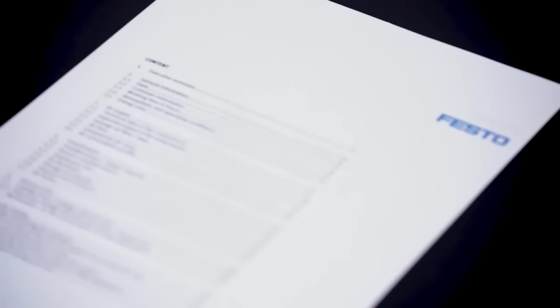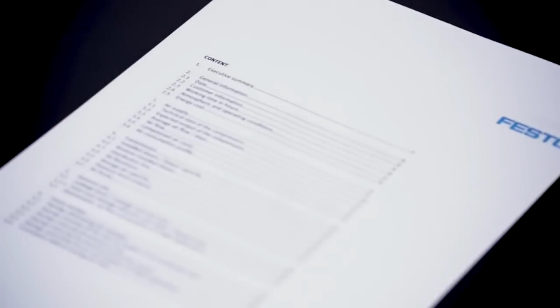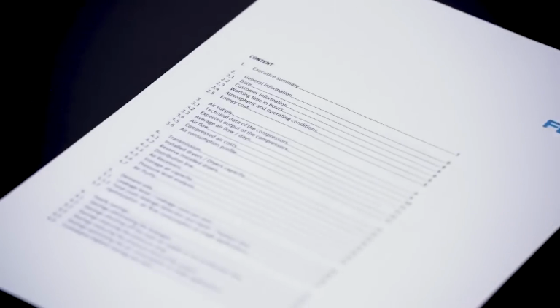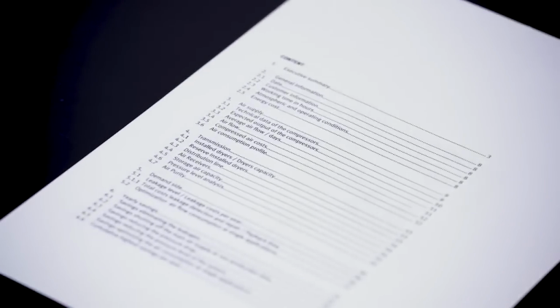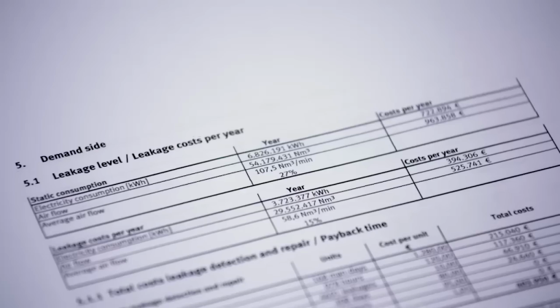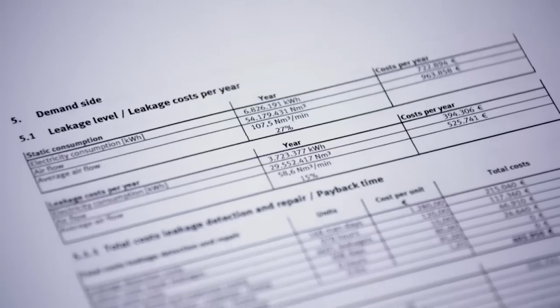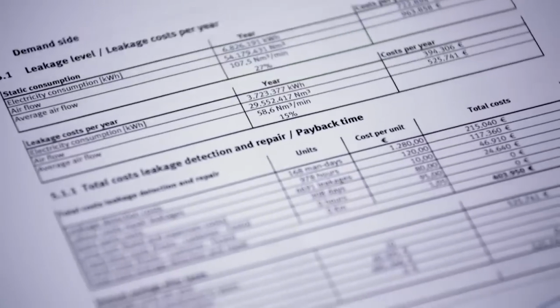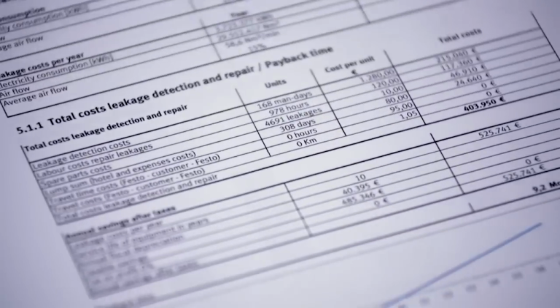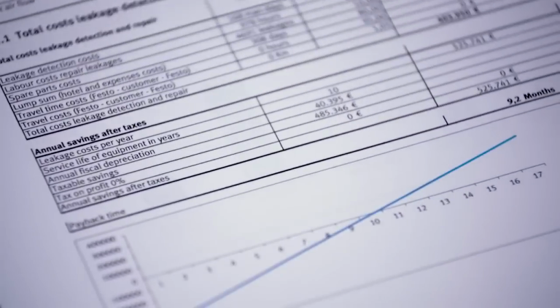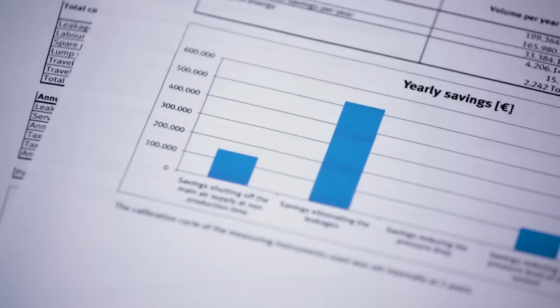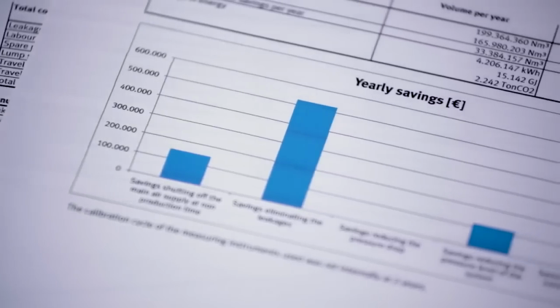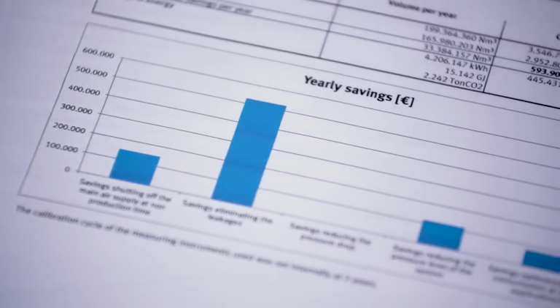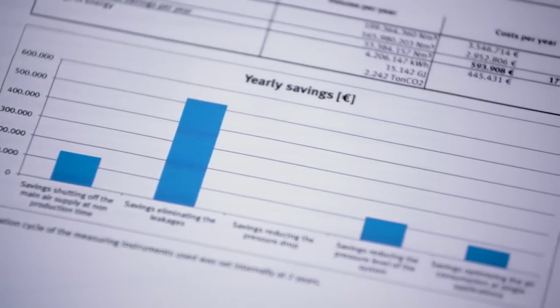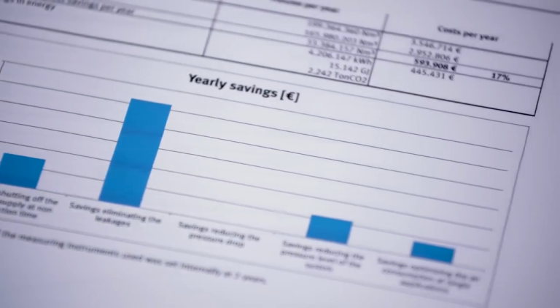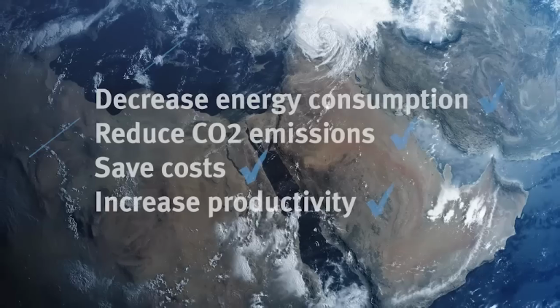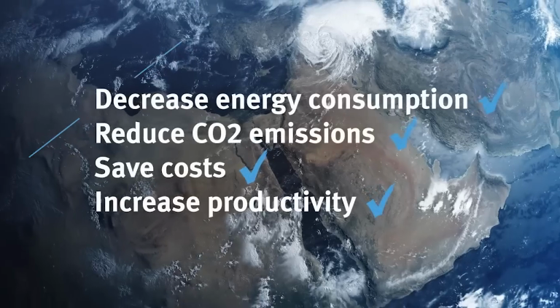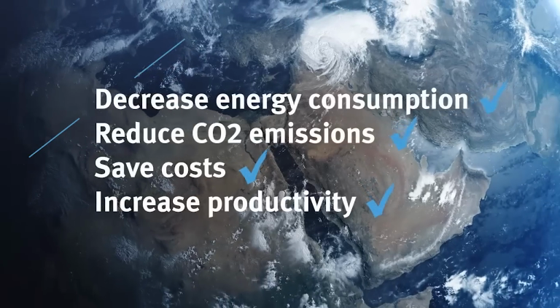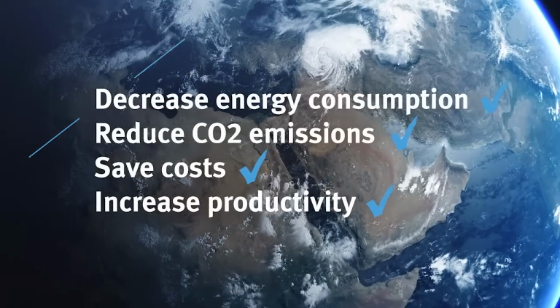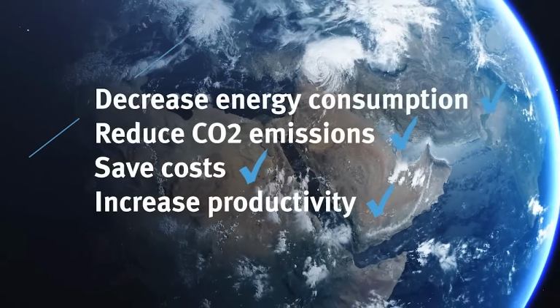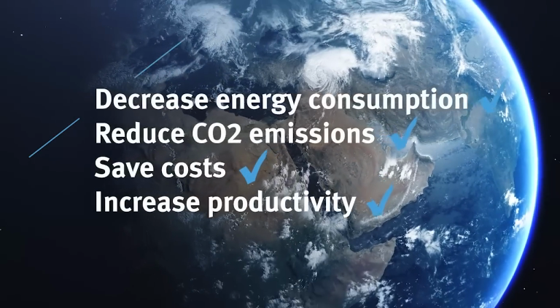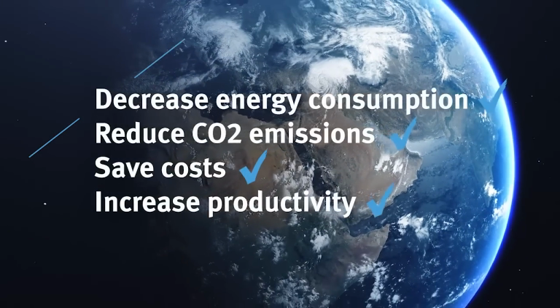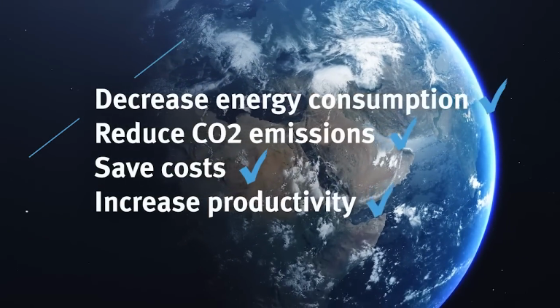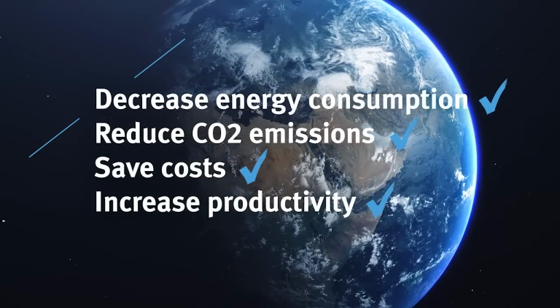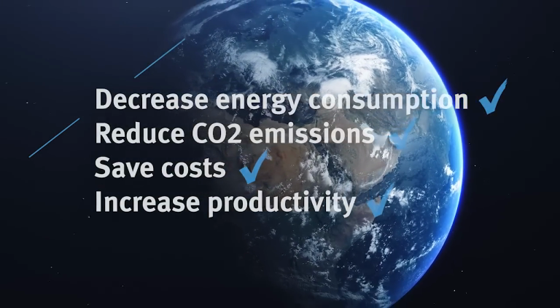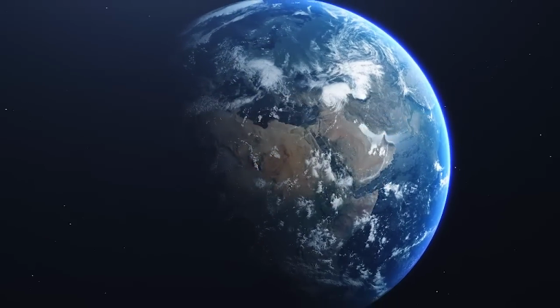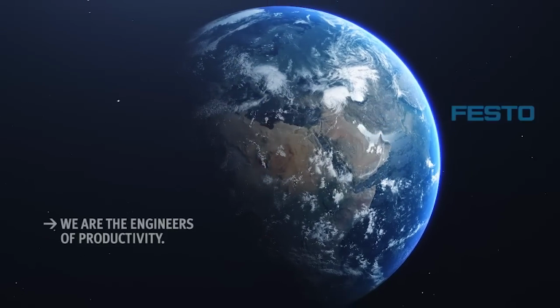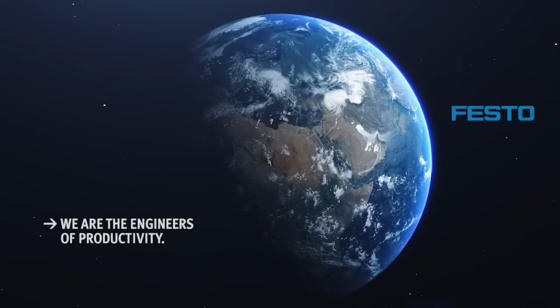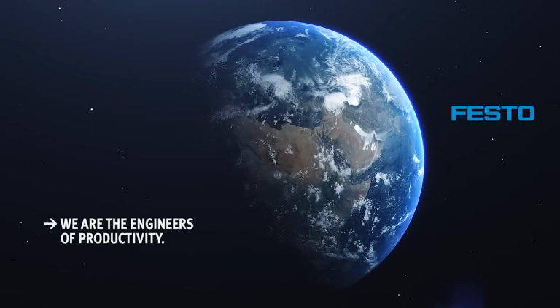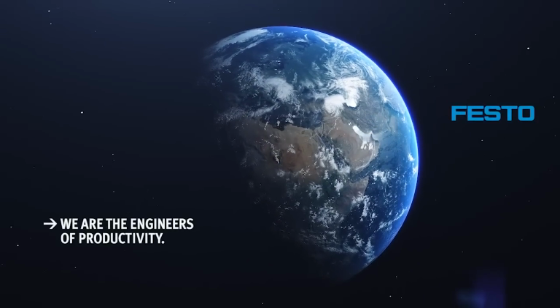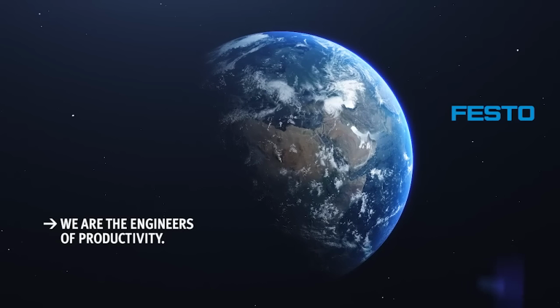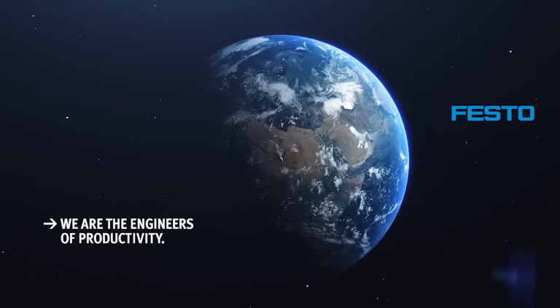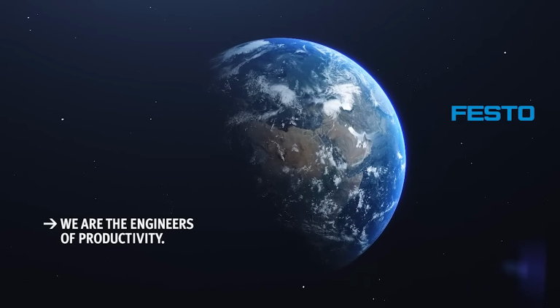Reduce energy consumption and CO2 emissions, save costs and increase productivity at the same time, with Energy Saving Services by Festo. Let's act together now for a sustainable future.